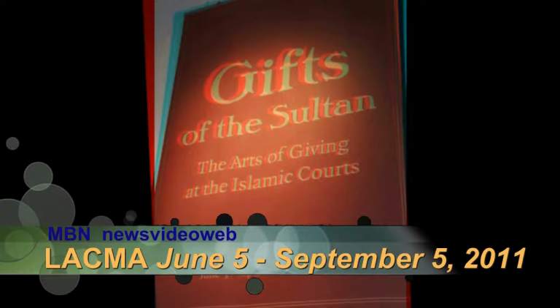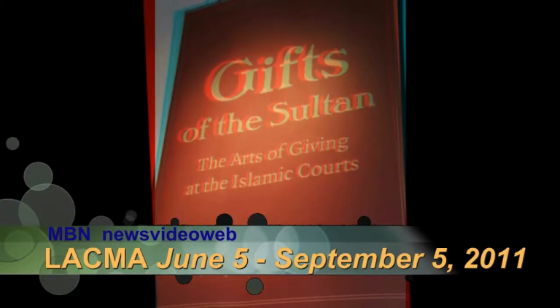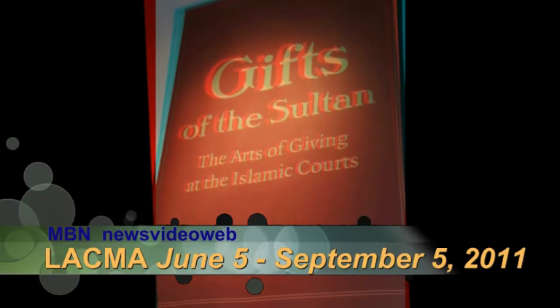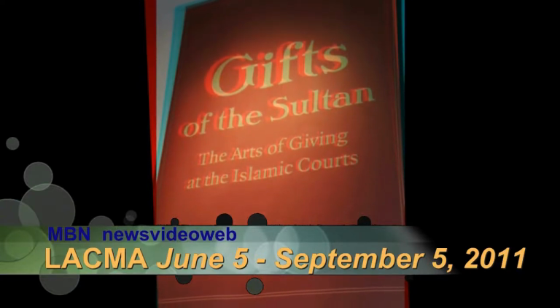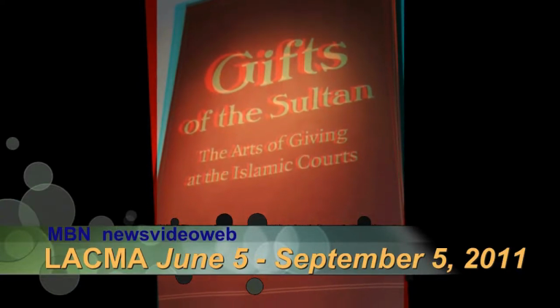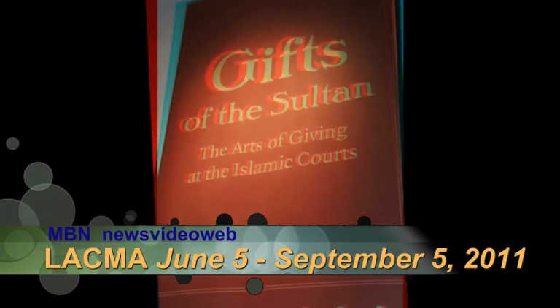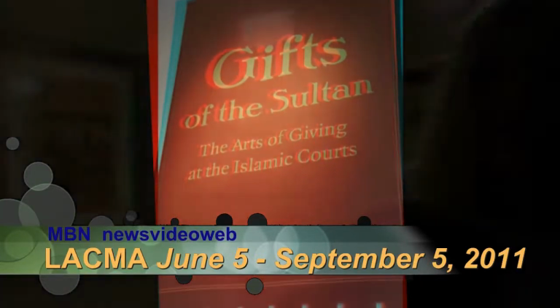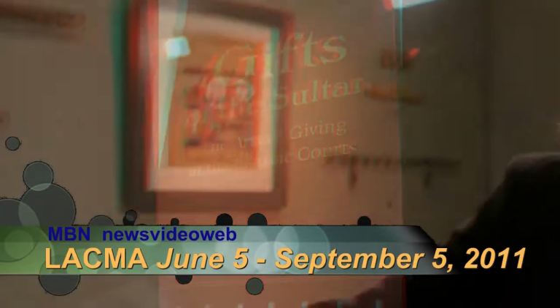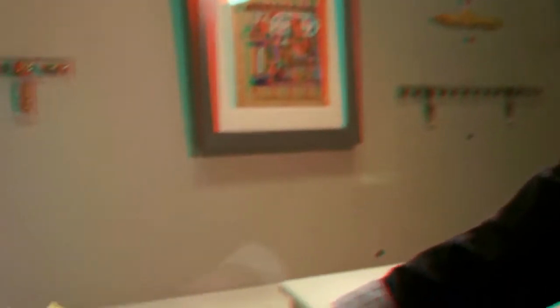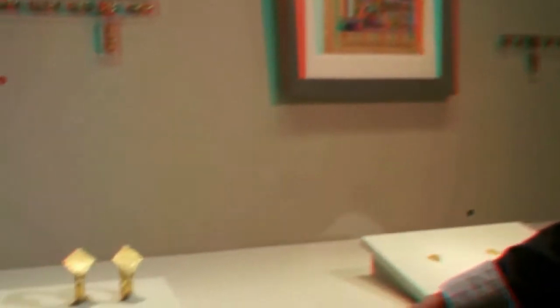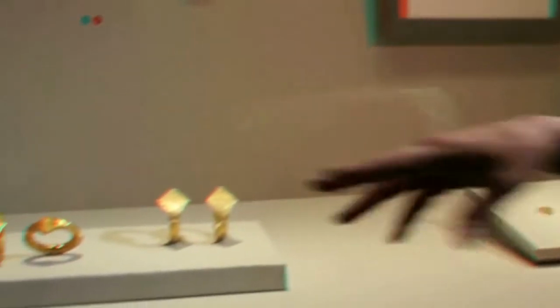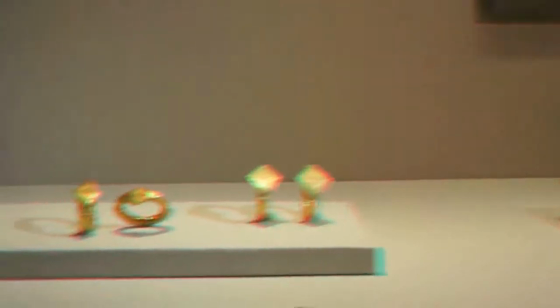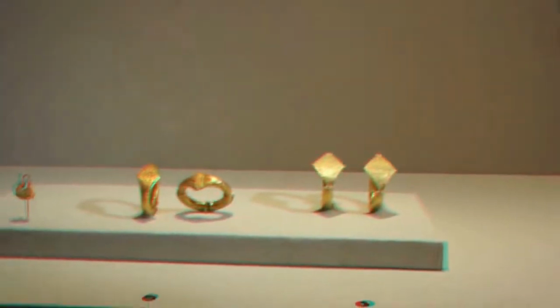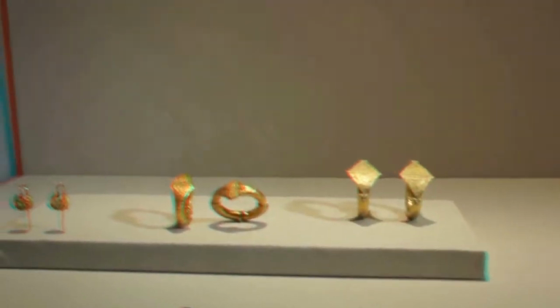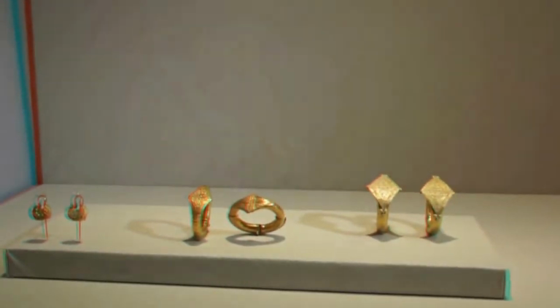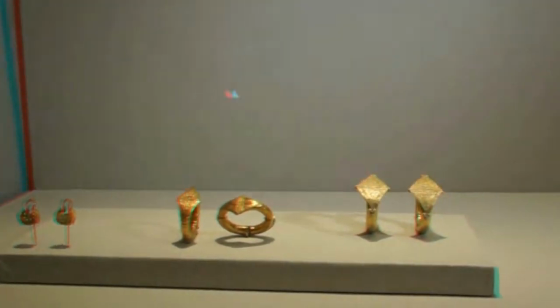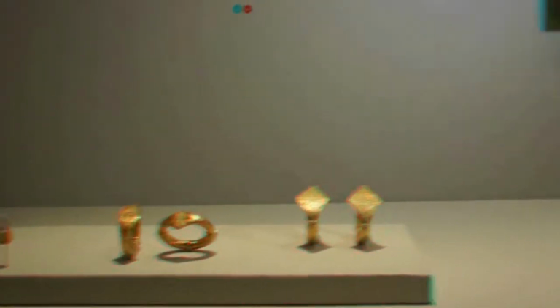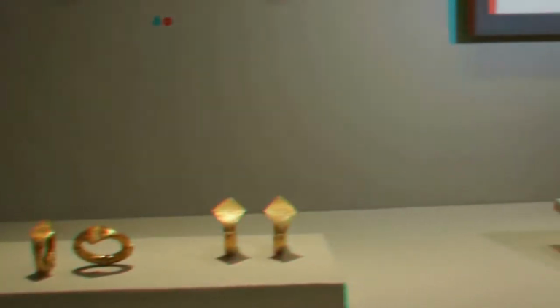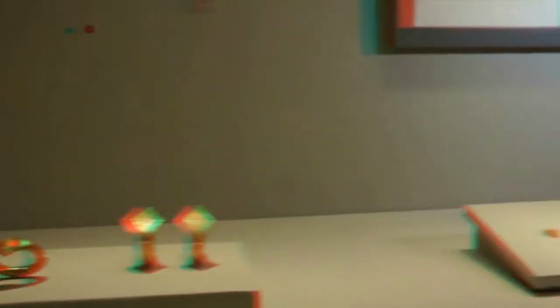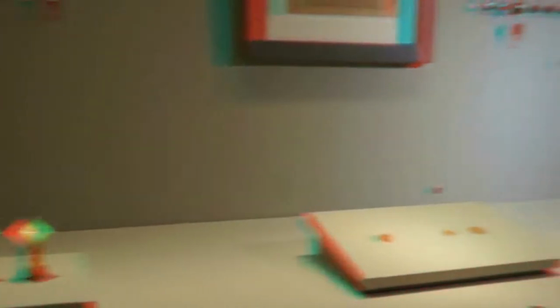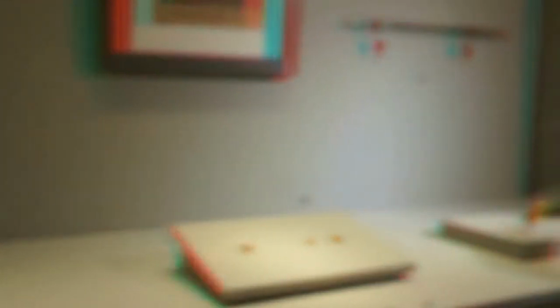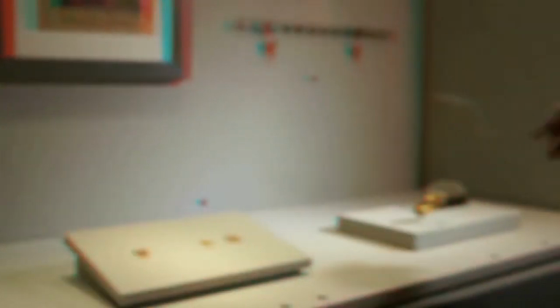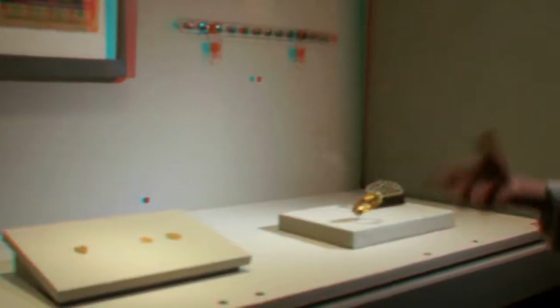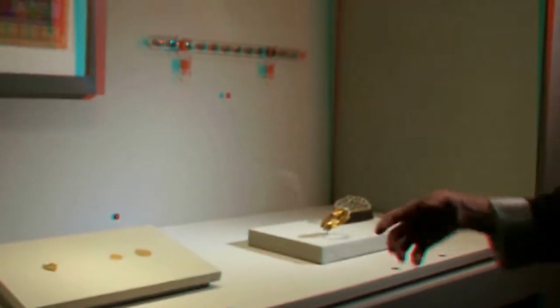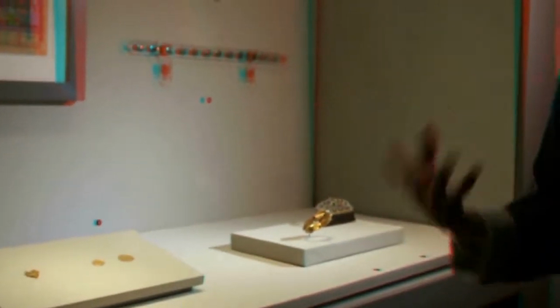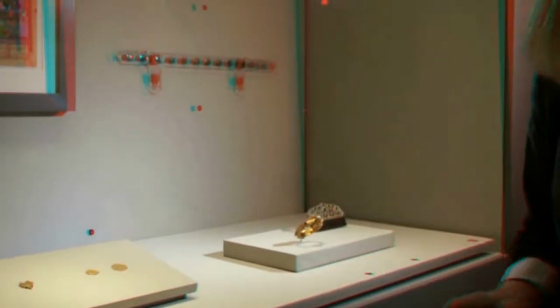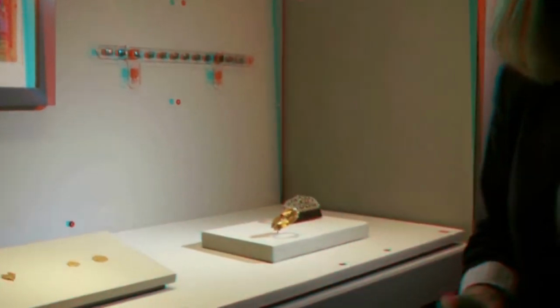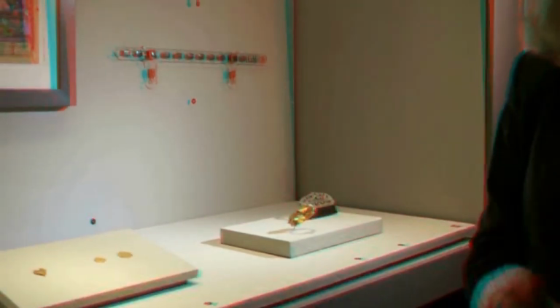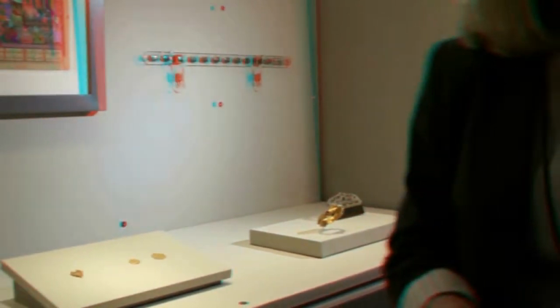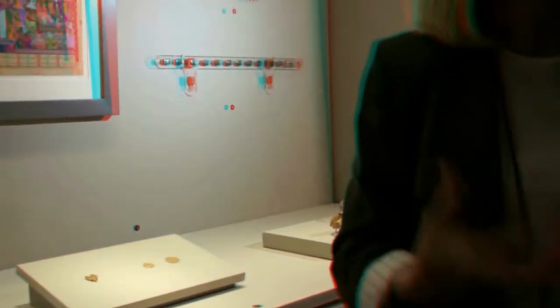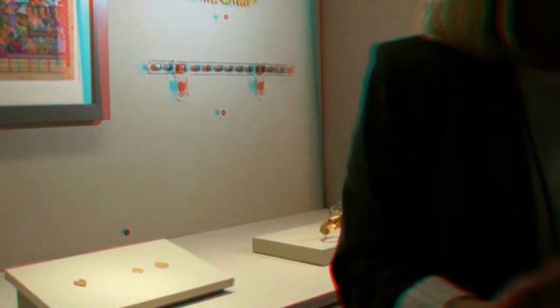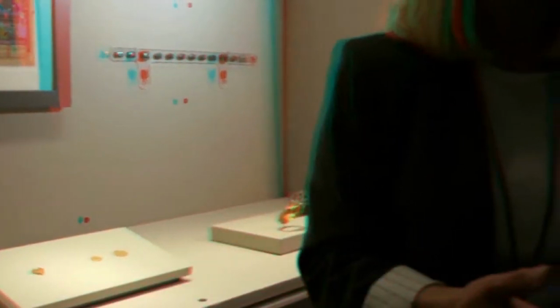You see these rather large gold bracelets — two different pairs of them — earrings, belt fittings, a pendant, another bracelet, and then a very beautiful comb. These are all the types of gifts that would be exchanged between individuals.